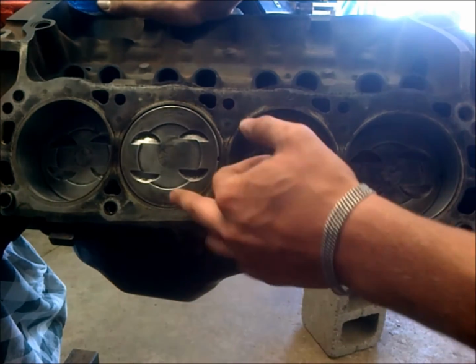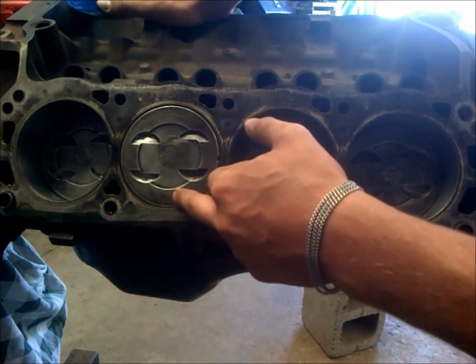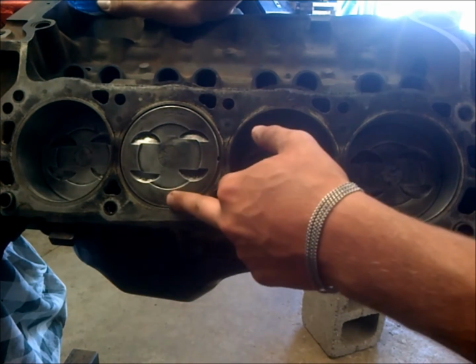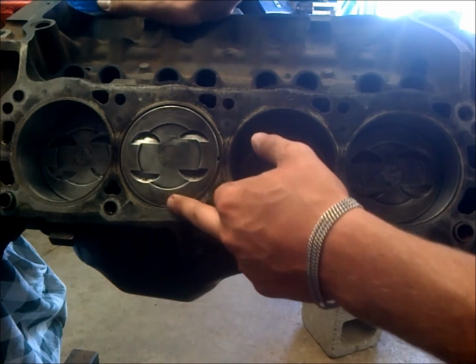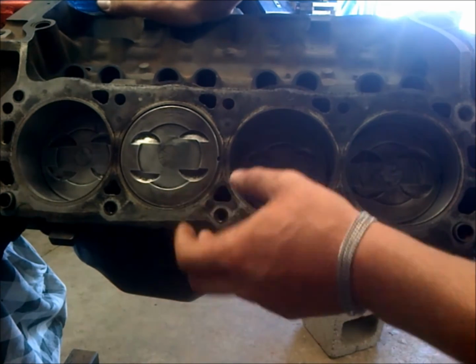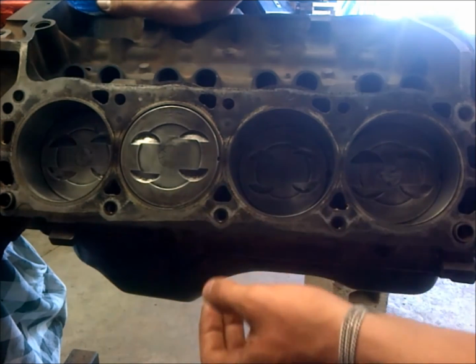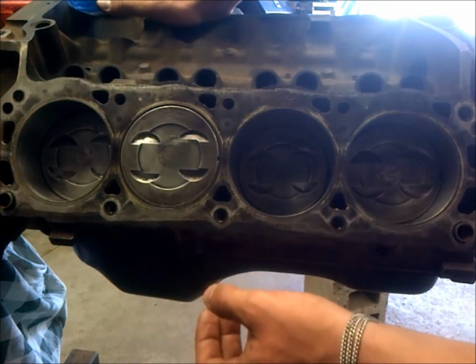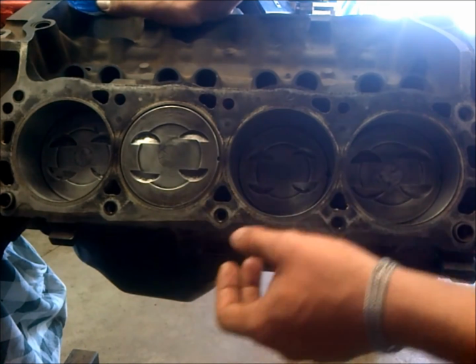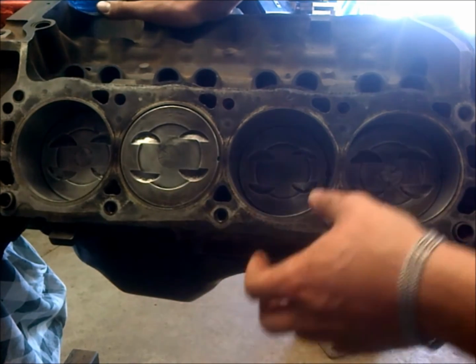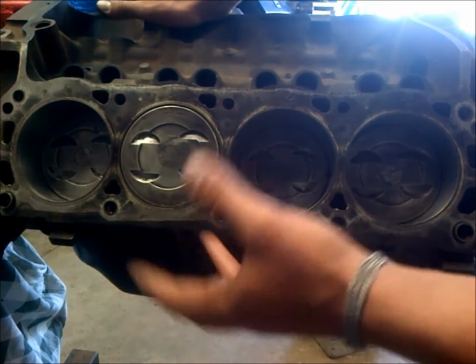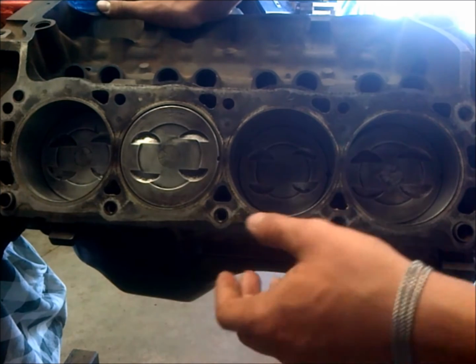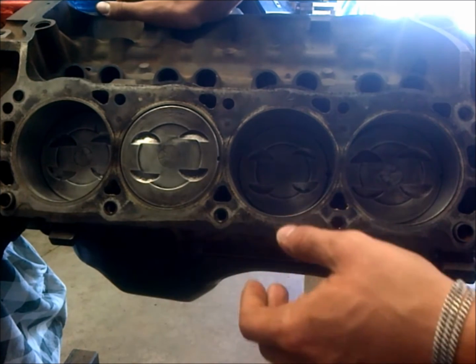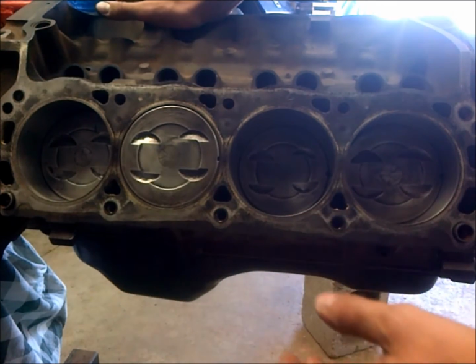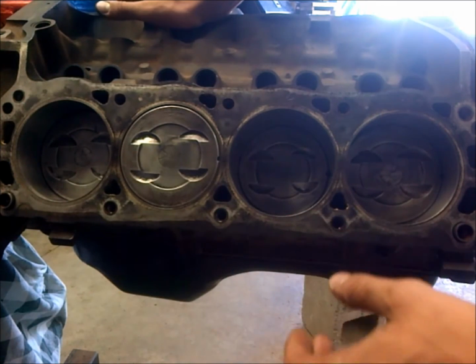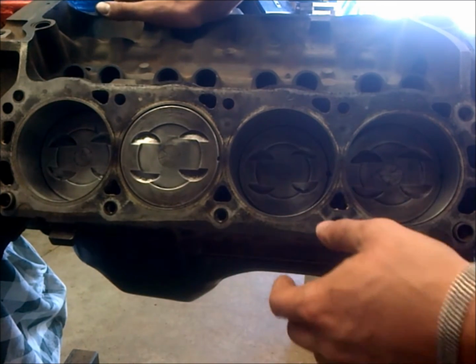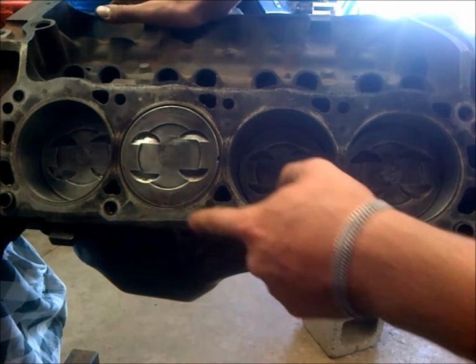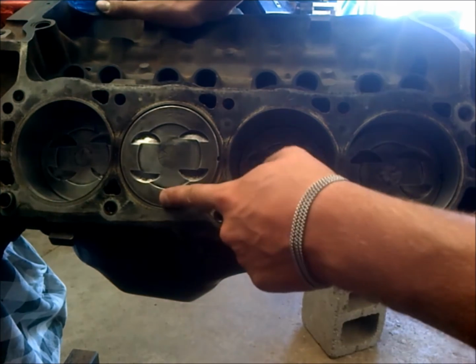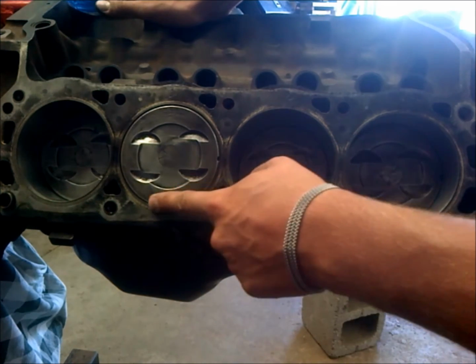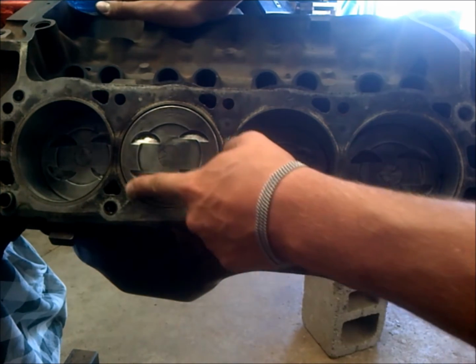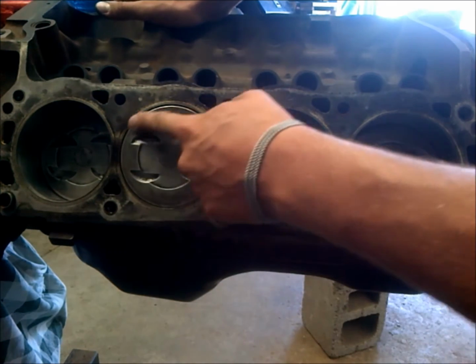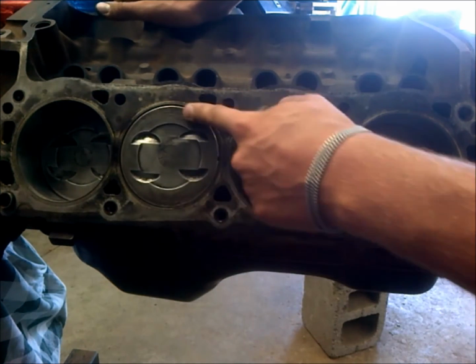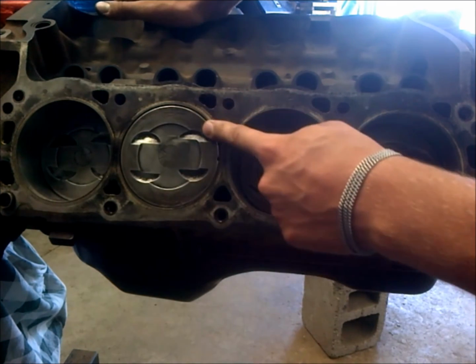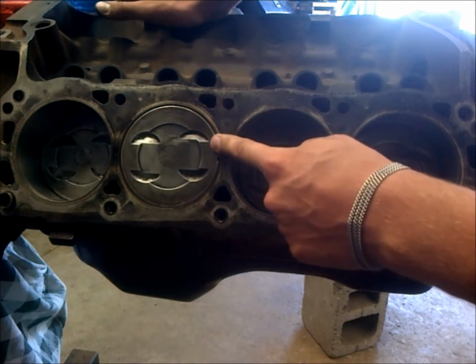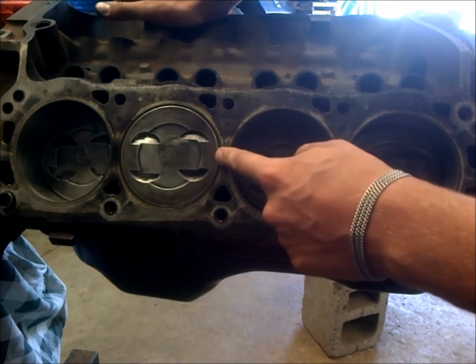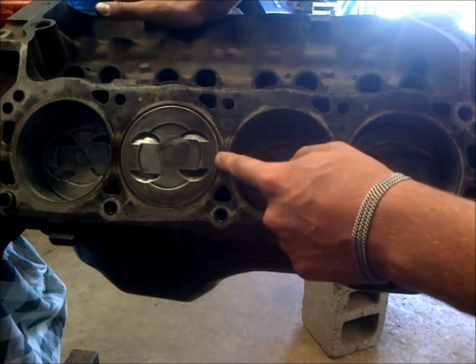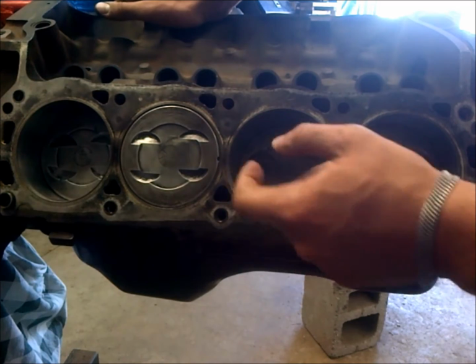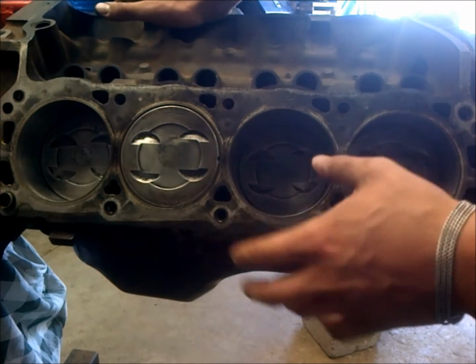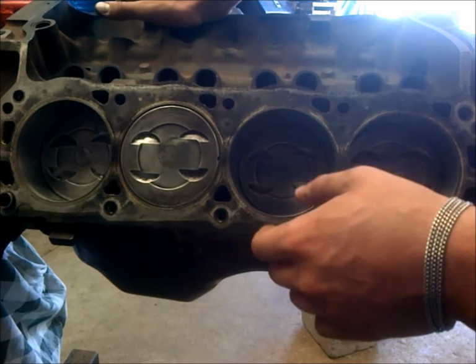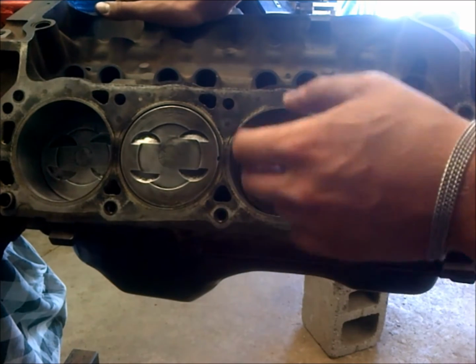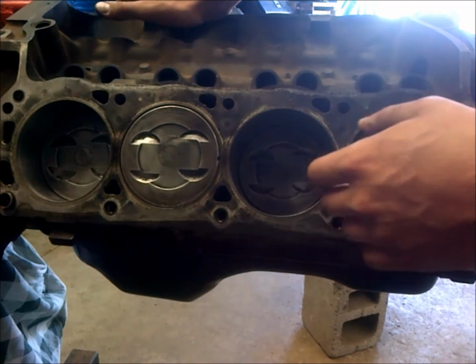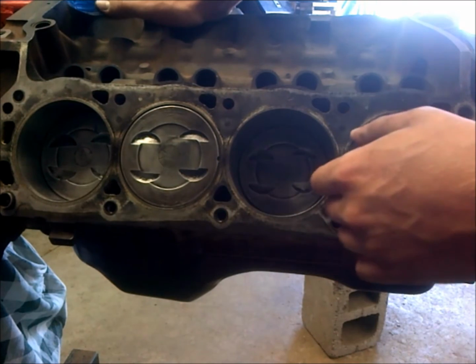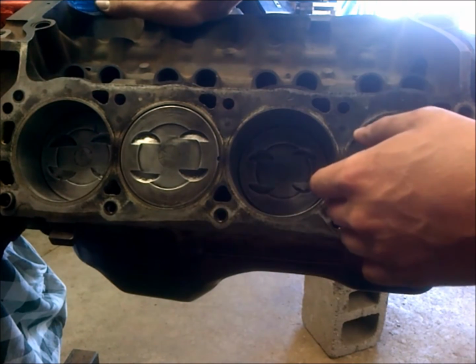The idea behind quench is that you get more of a complete combustion and it really helps to prevent detonation. So quench is very important — you want that 35 to 45 thousandths.